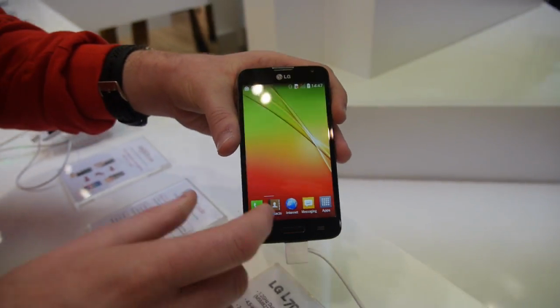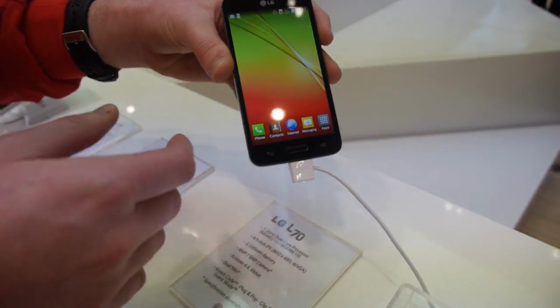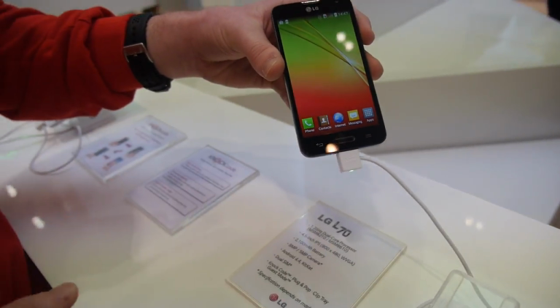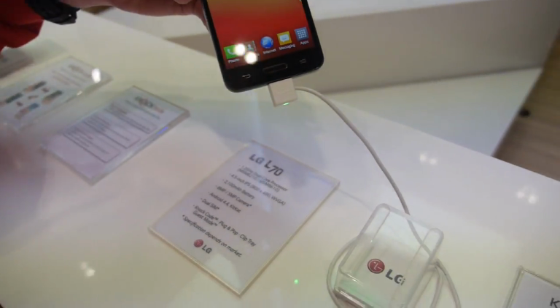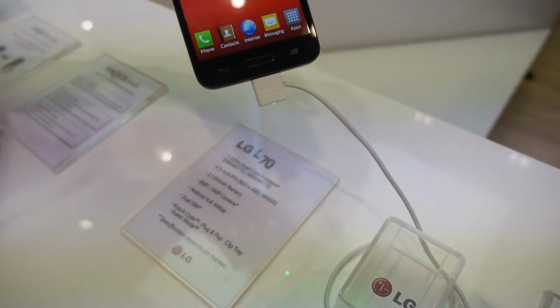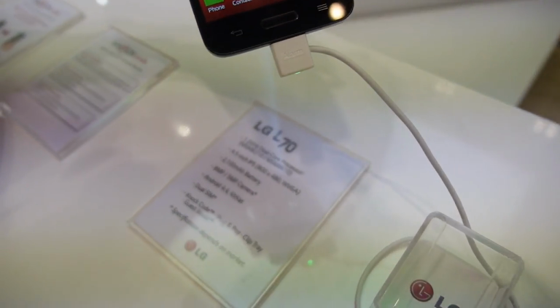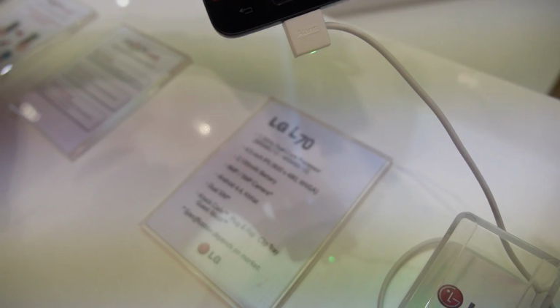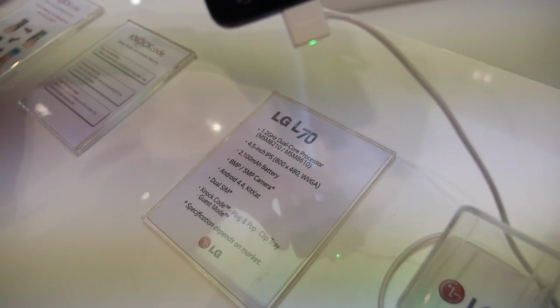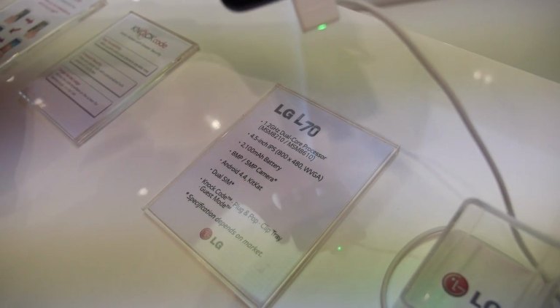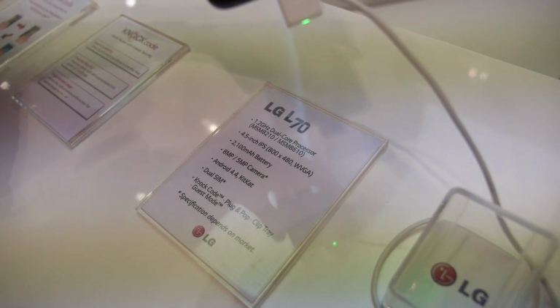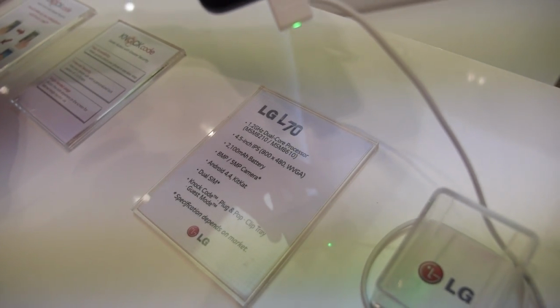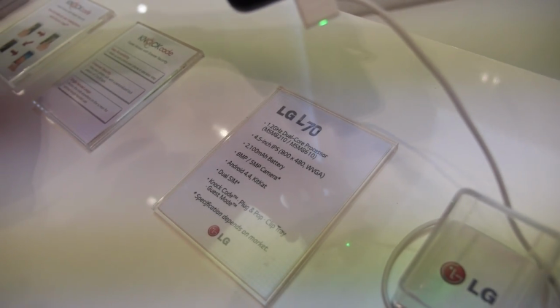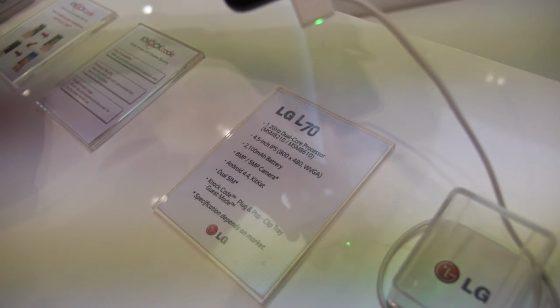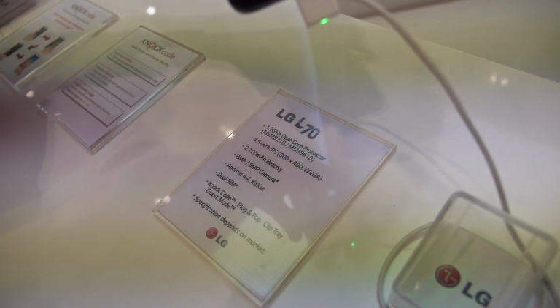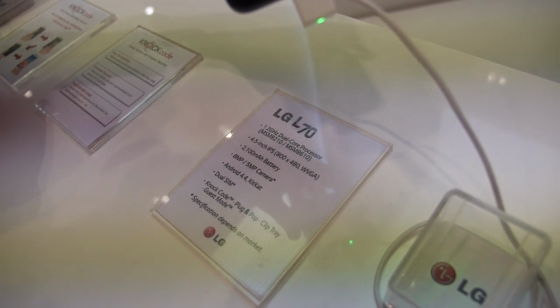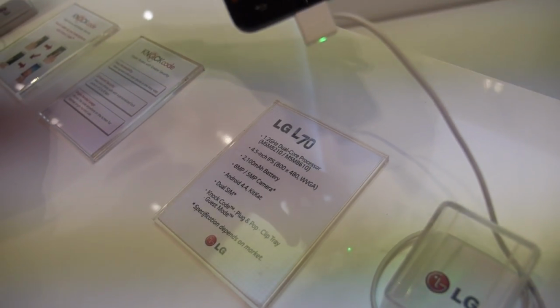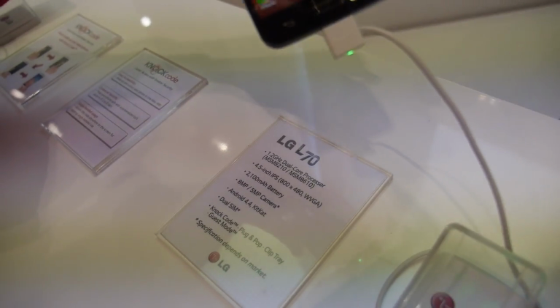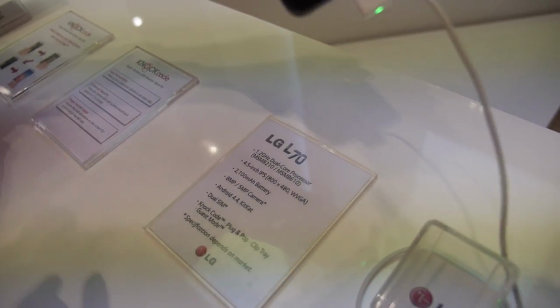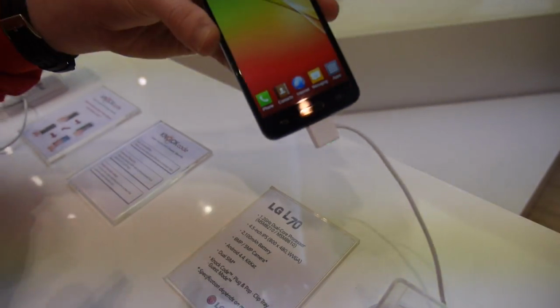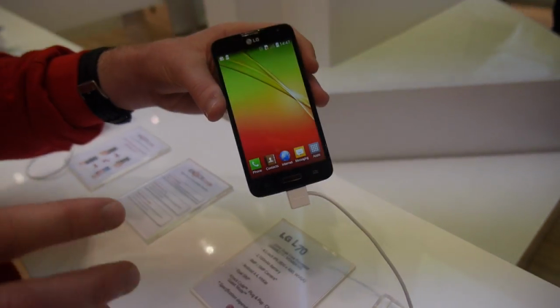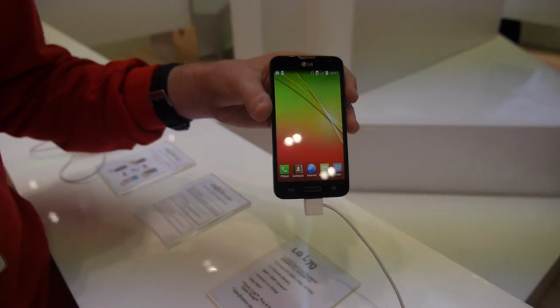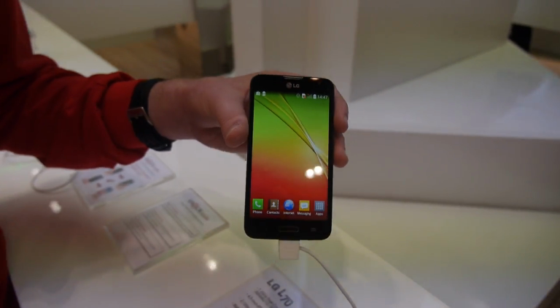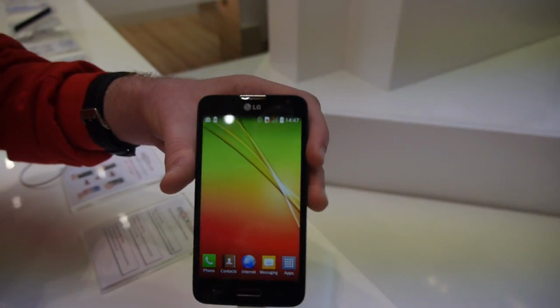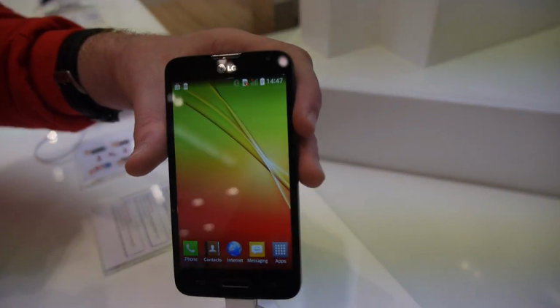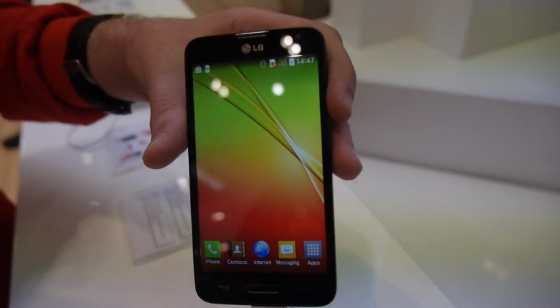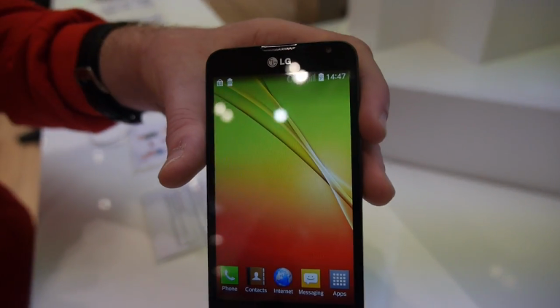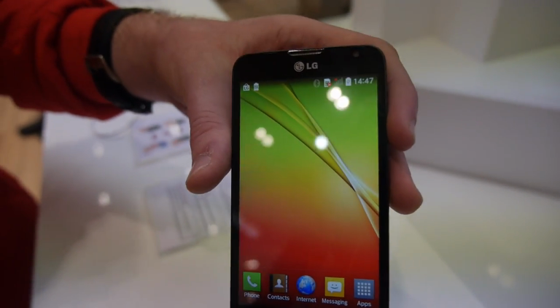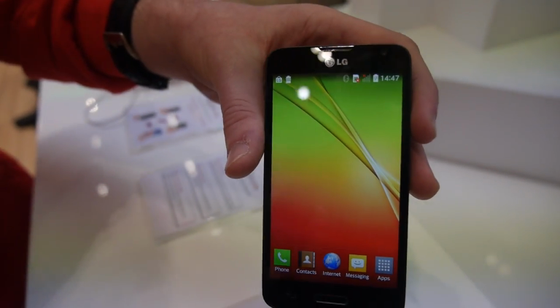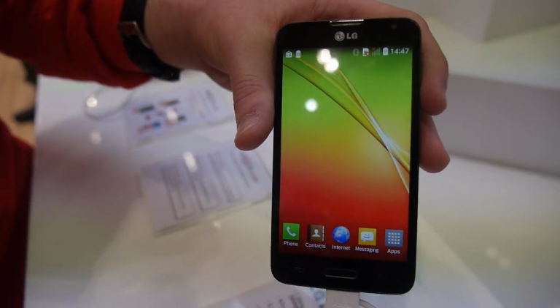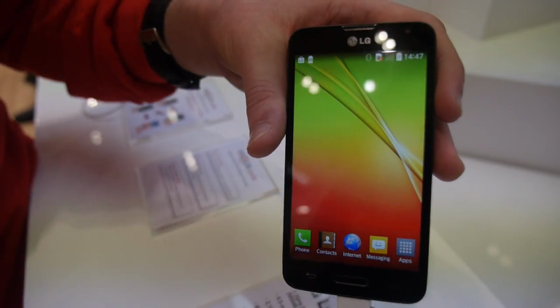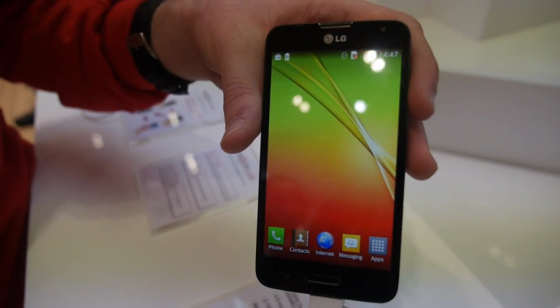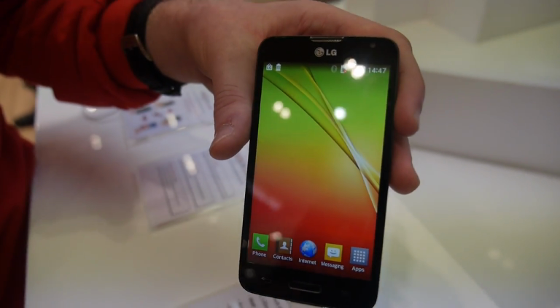So this is using a Qualcomm 8-6, 8-210 or 8-610 processor? Yeah, again depending on which market you go into it has a slightly different processor, but it's a 1.2 dual core processor.